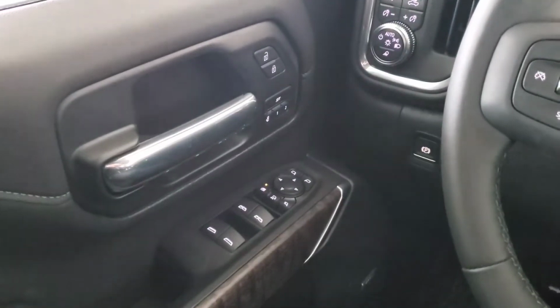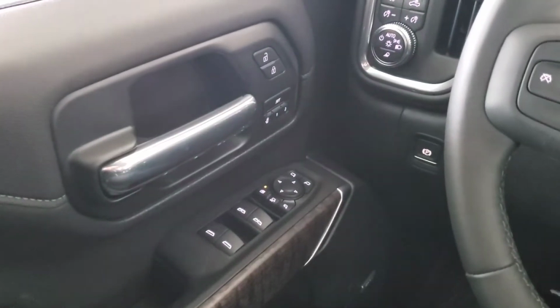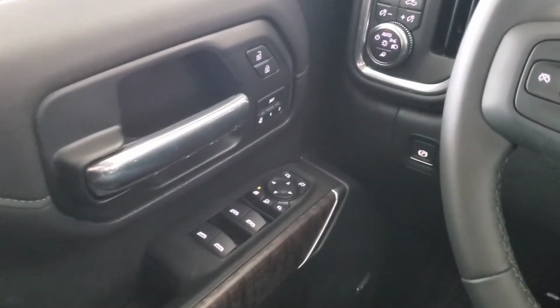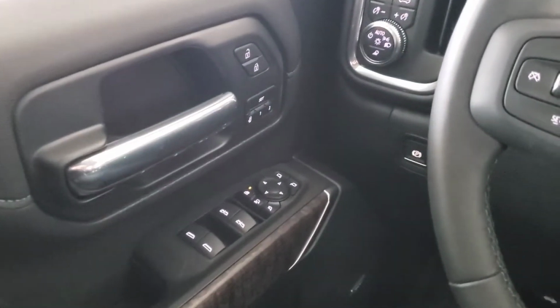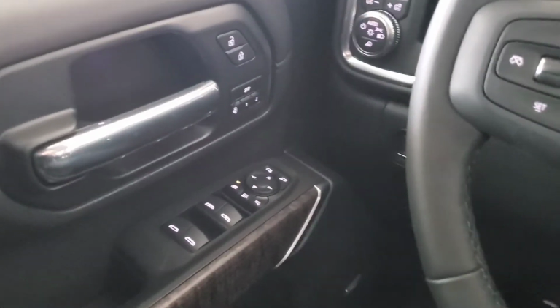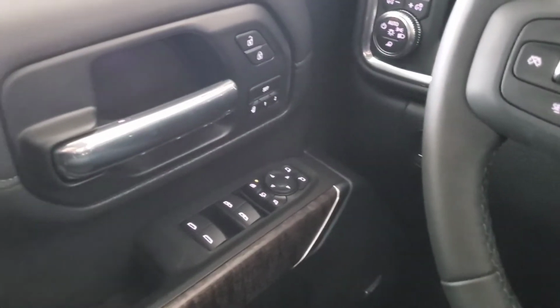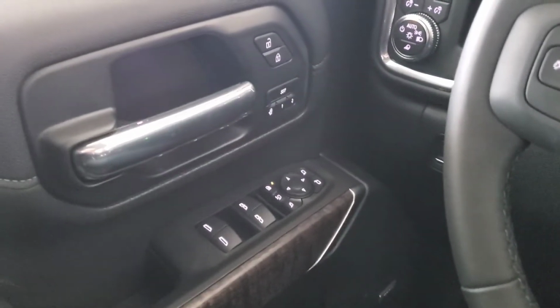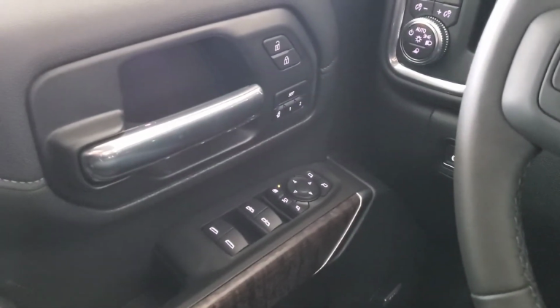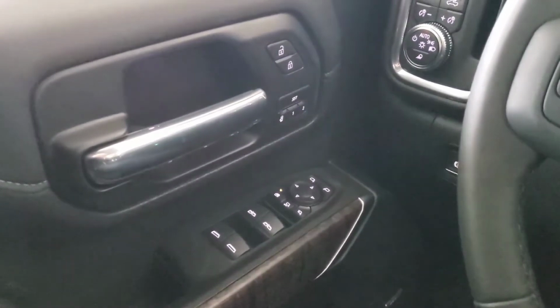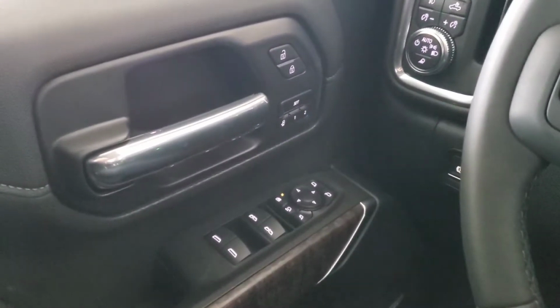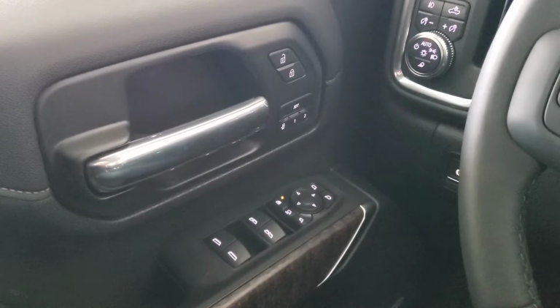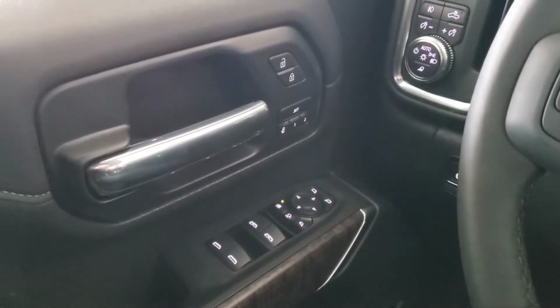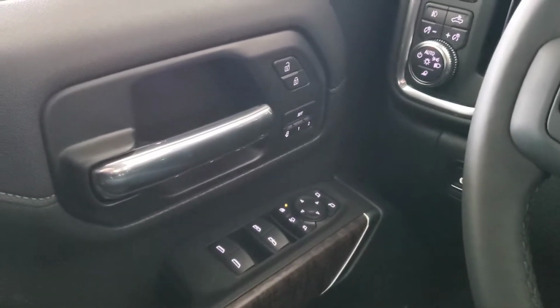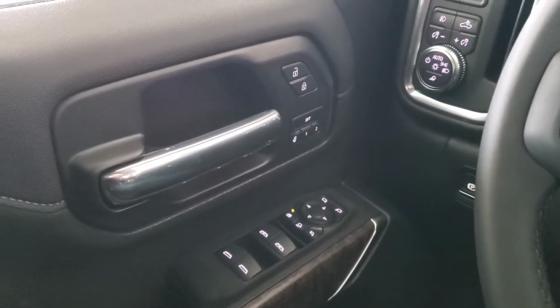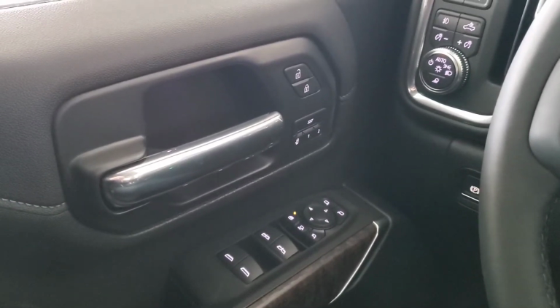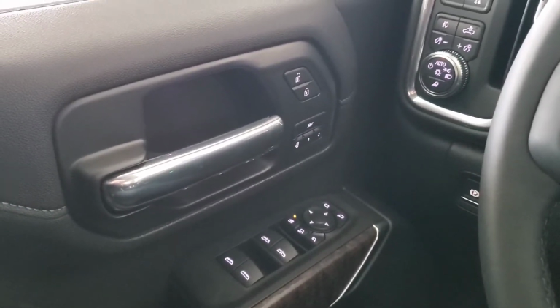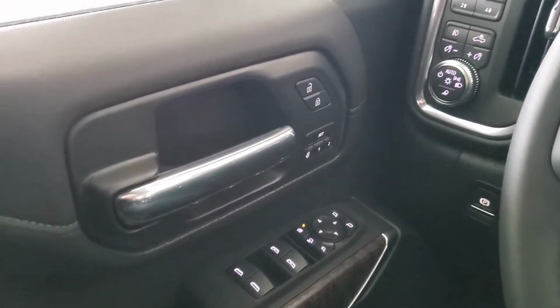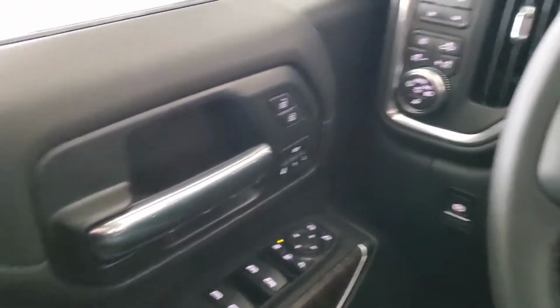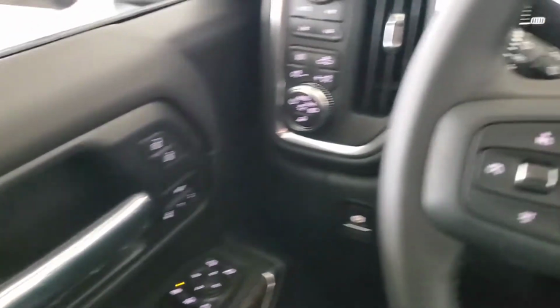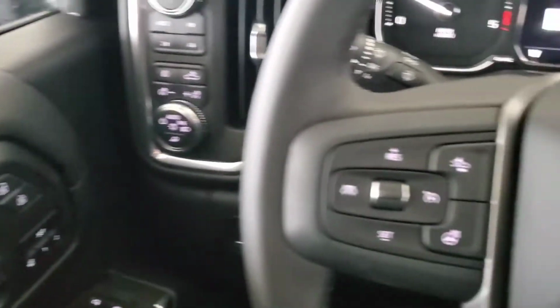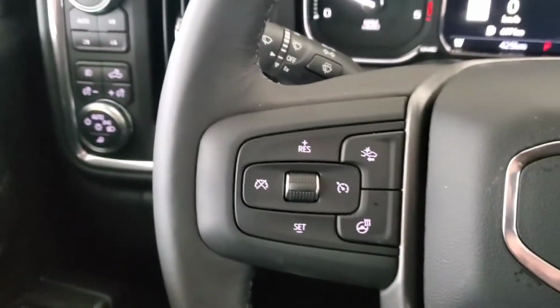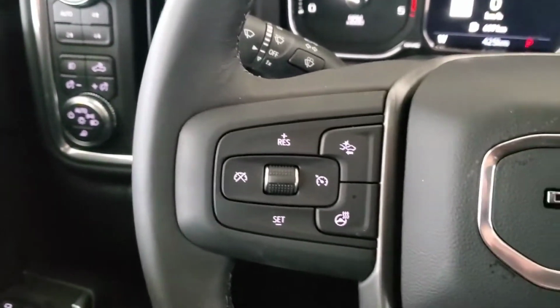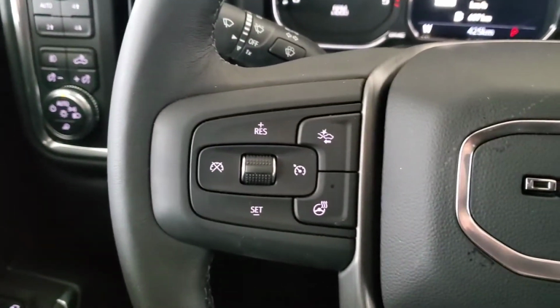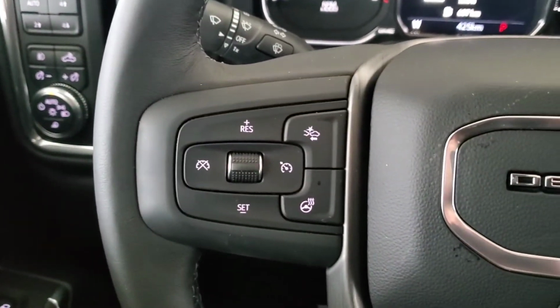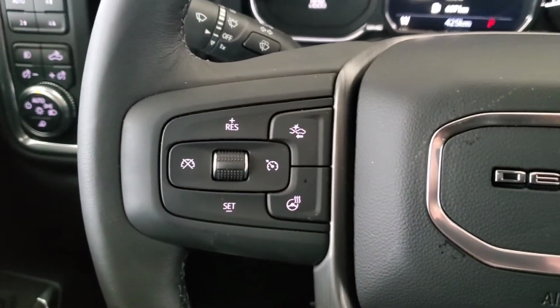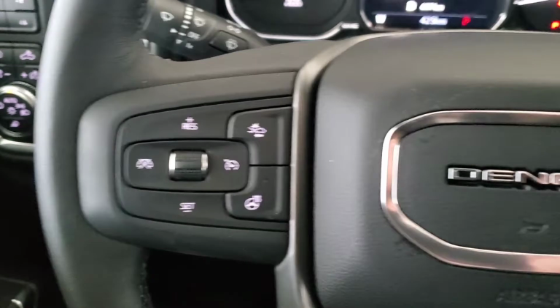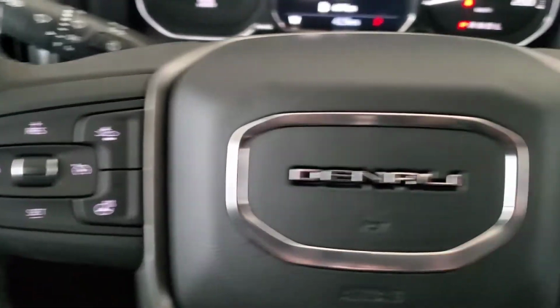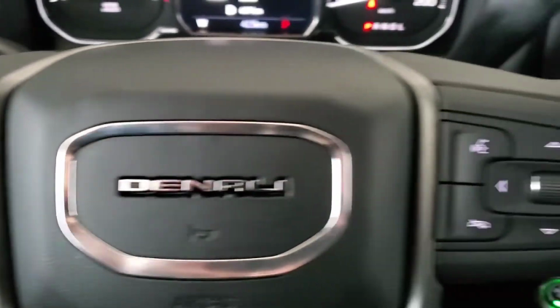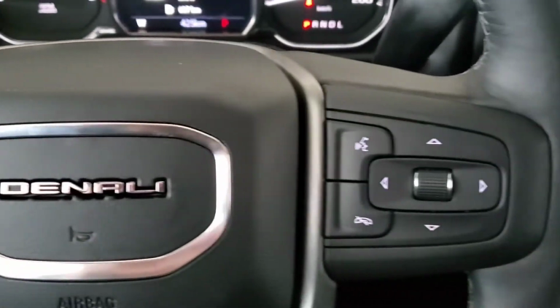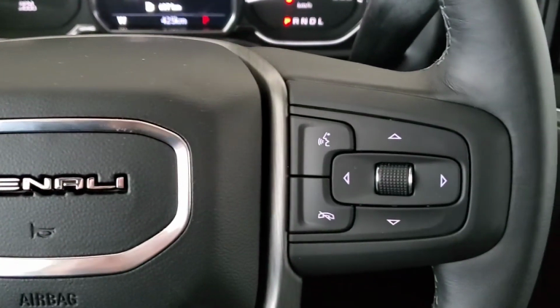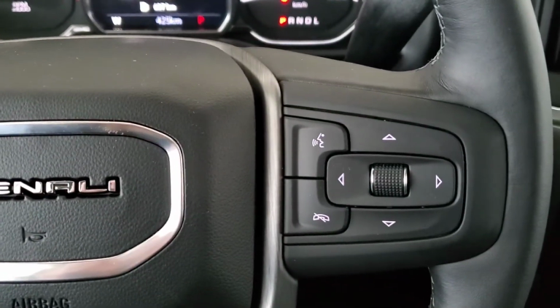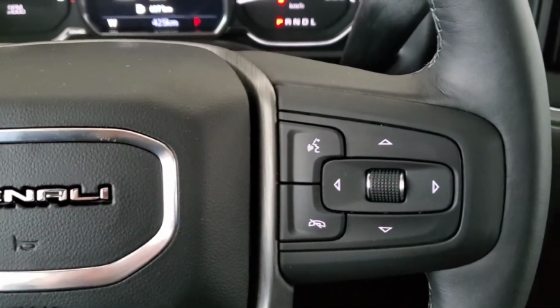This beautiful truck comes equipped with power door locks, windows and mirrors, along with a memory driver's seat and Bose audio. We've got our cruise control with our heated steering wheel, voice command with Bluetooth.